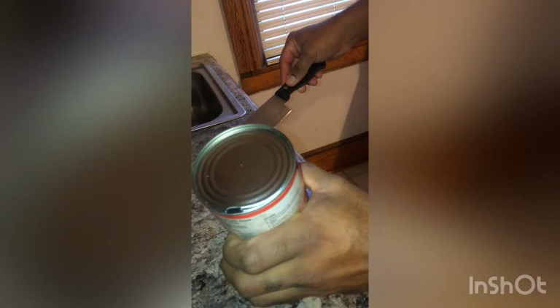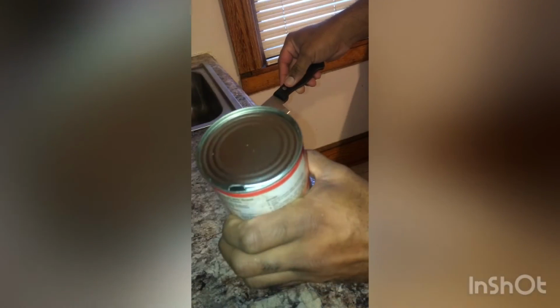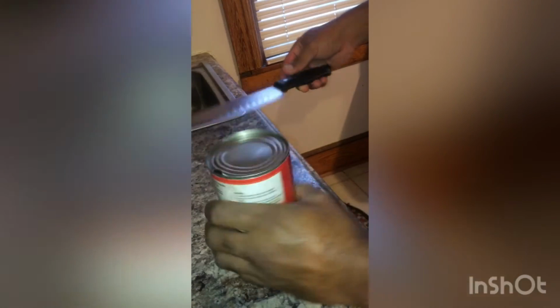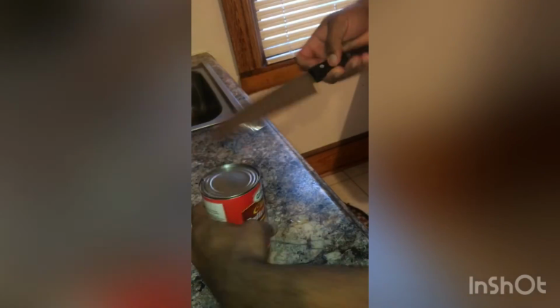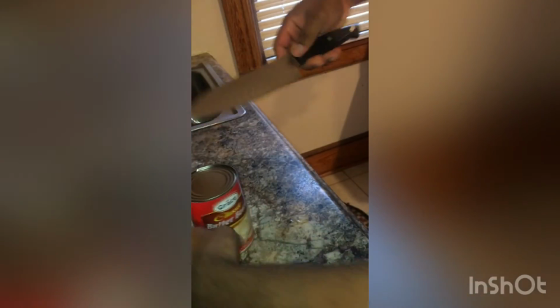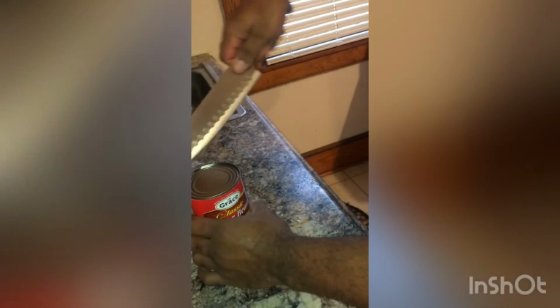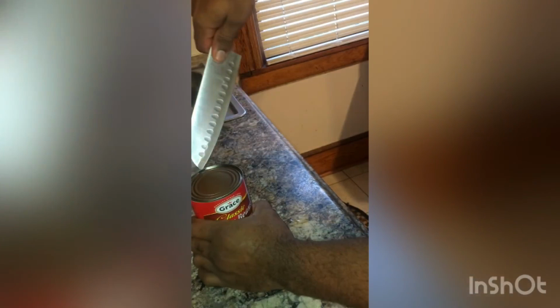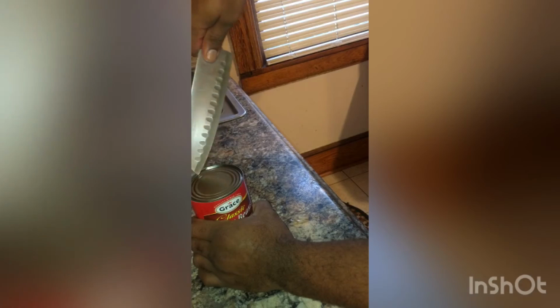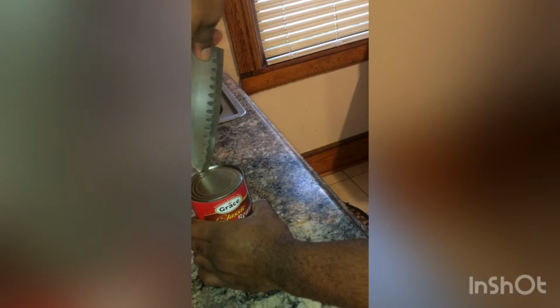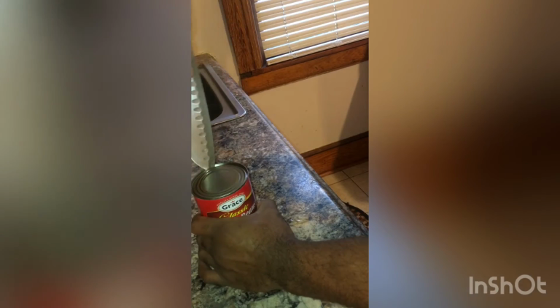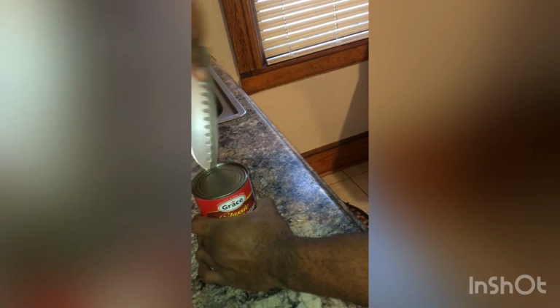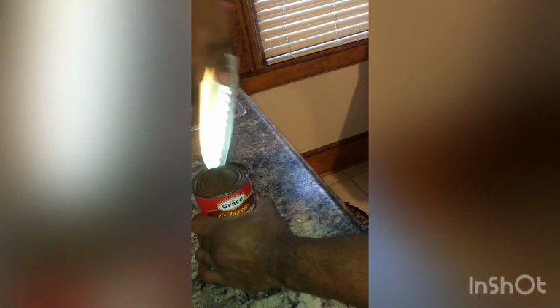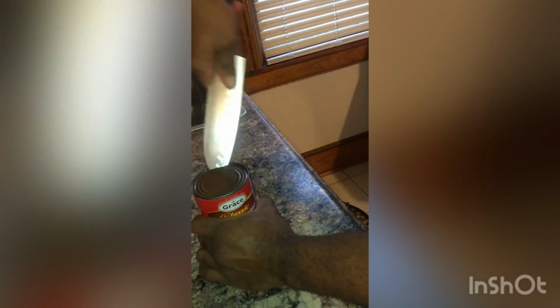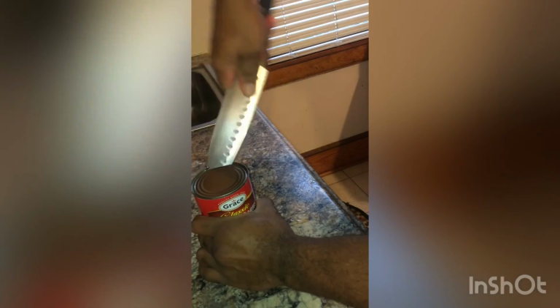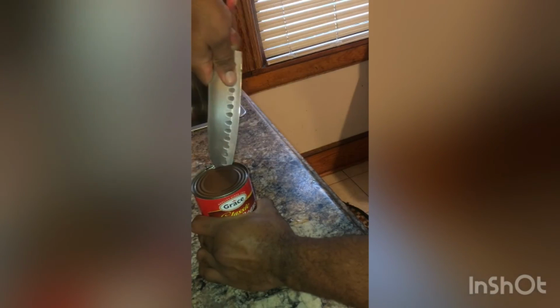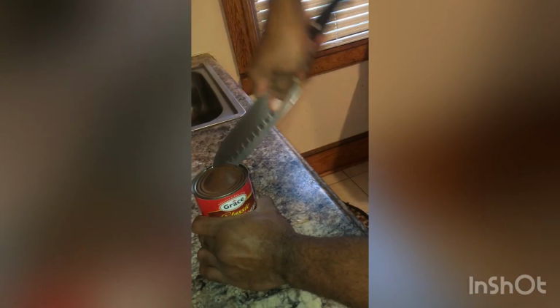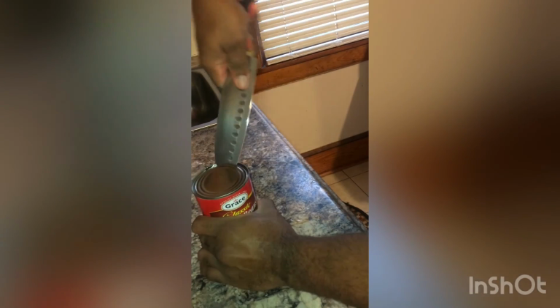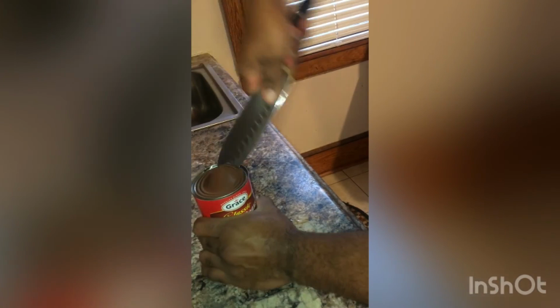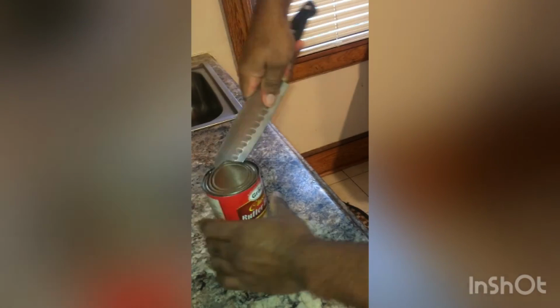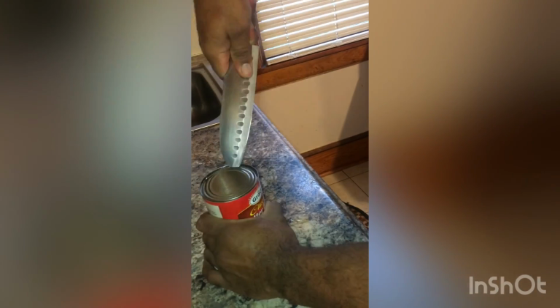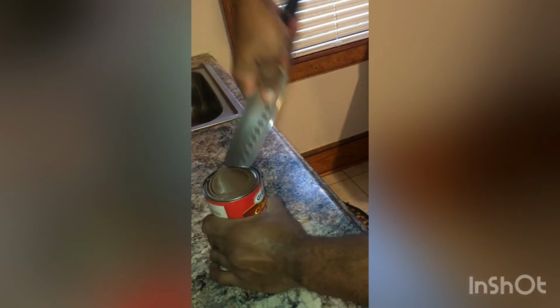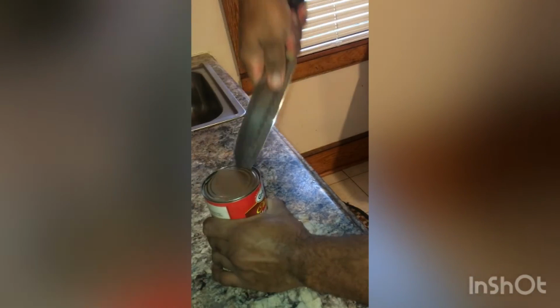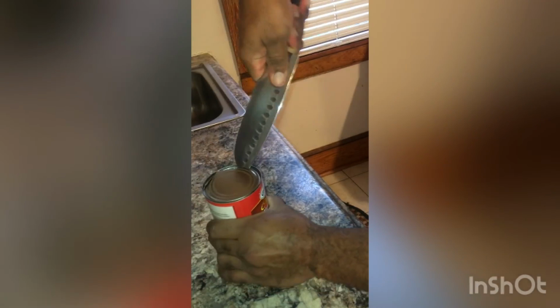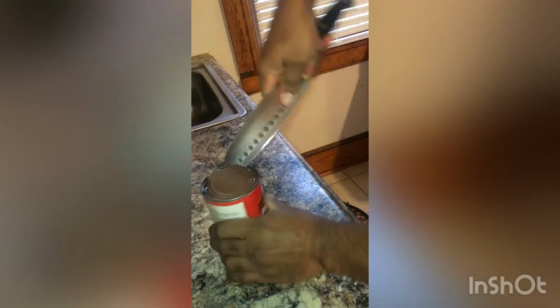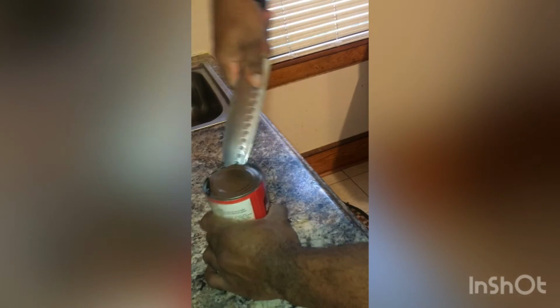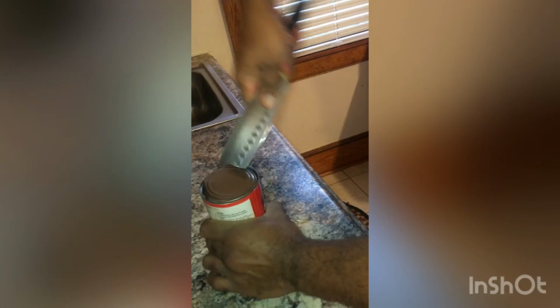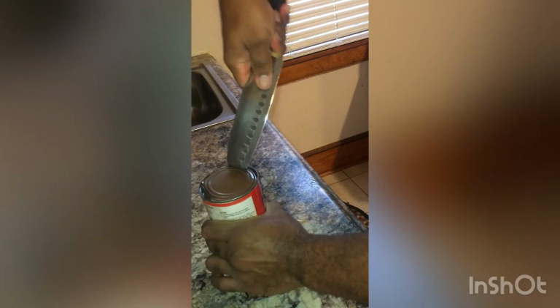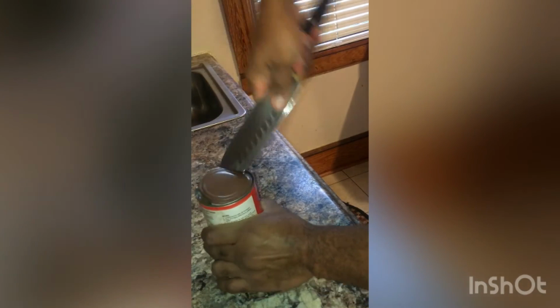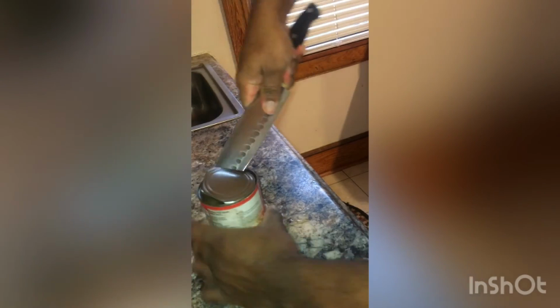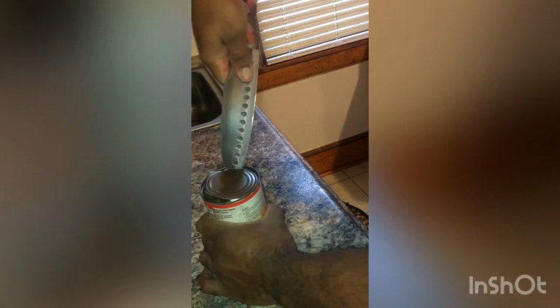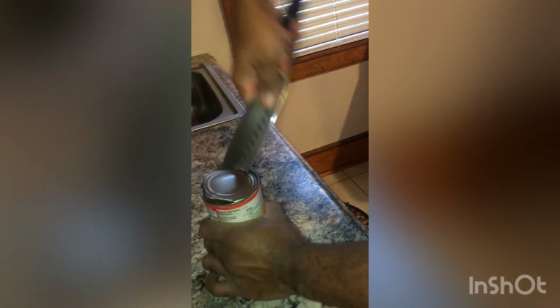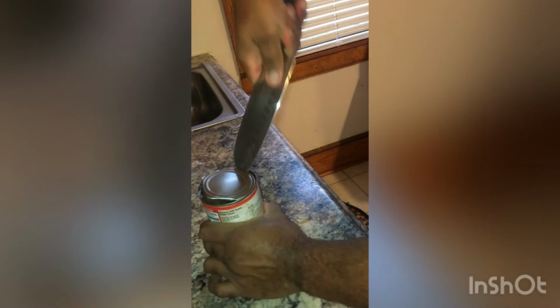Then you're going to stick it back in, apply some pressure, and cut your way all around the edges of the lid.